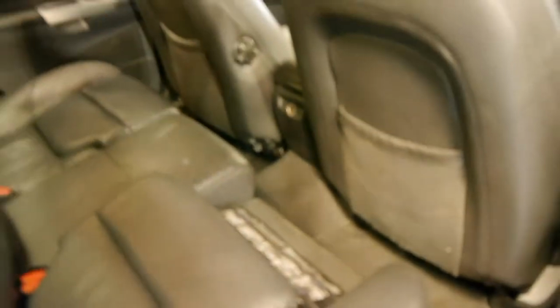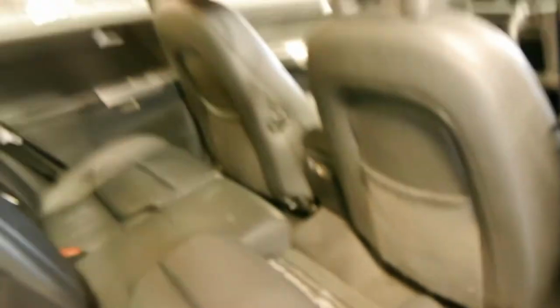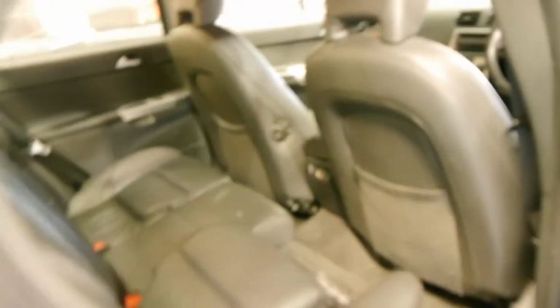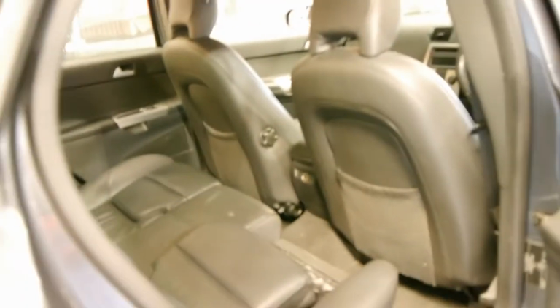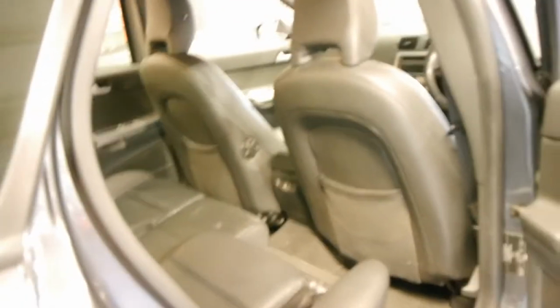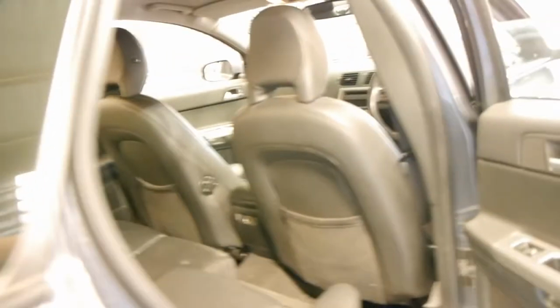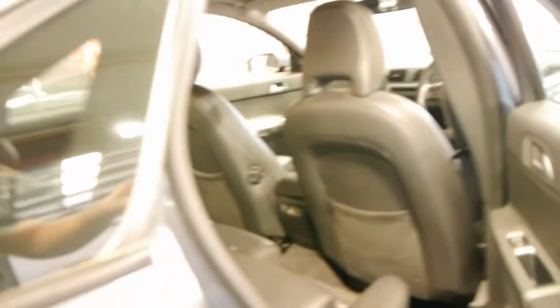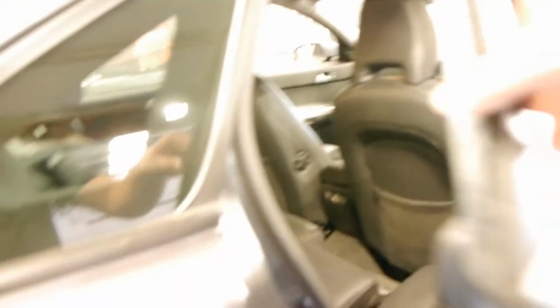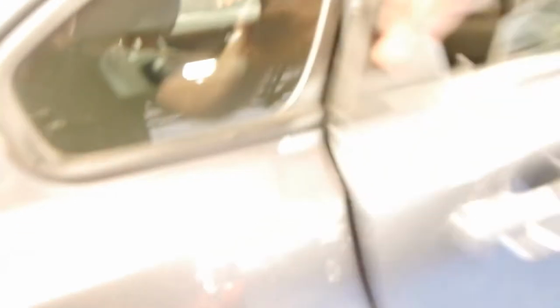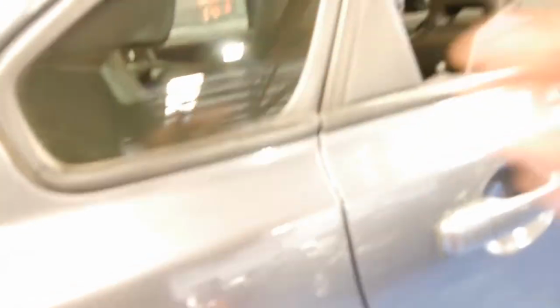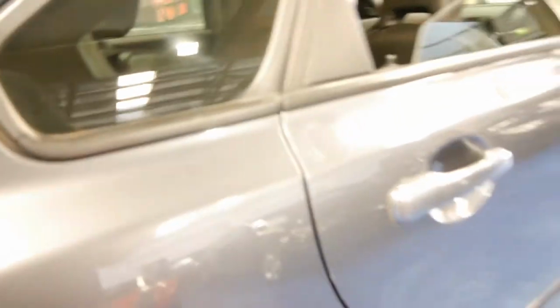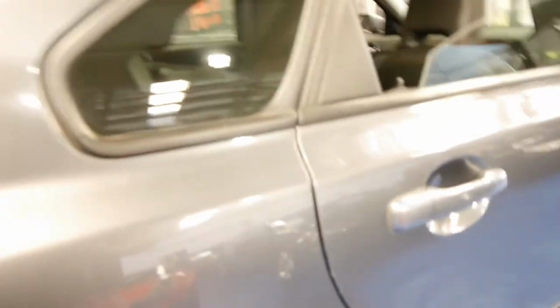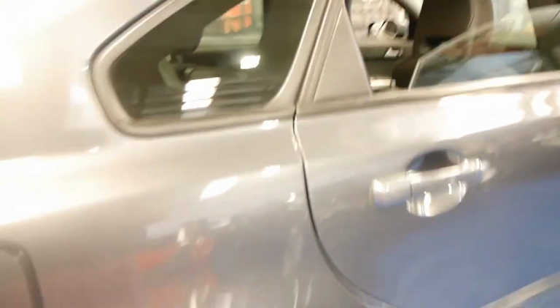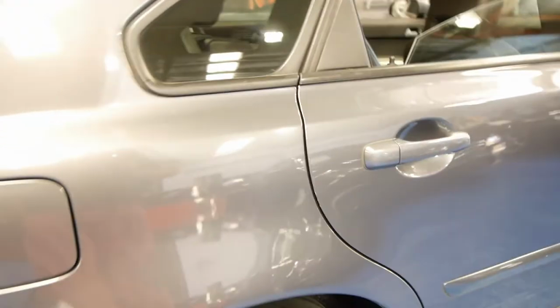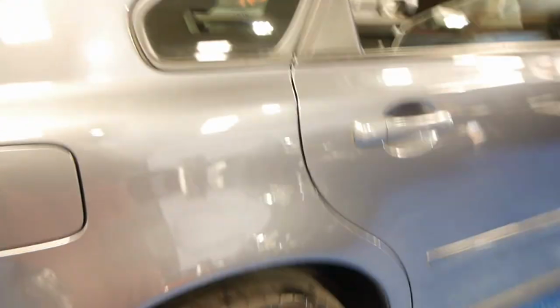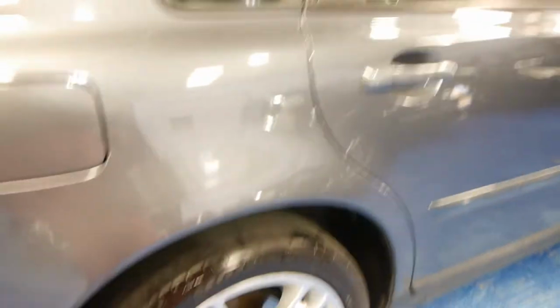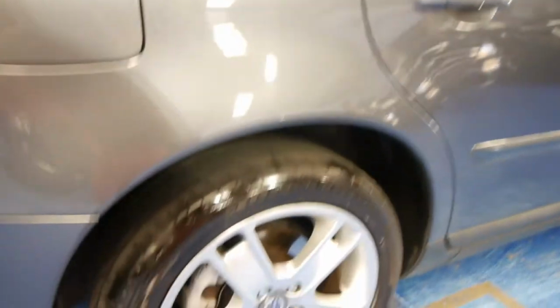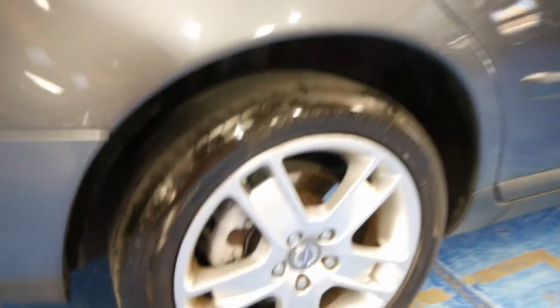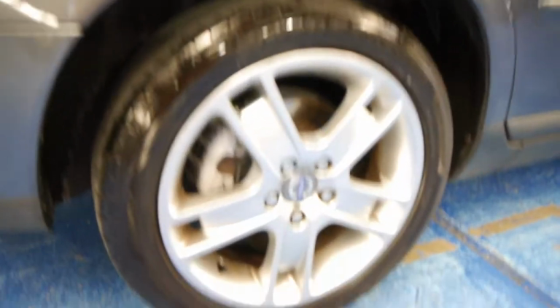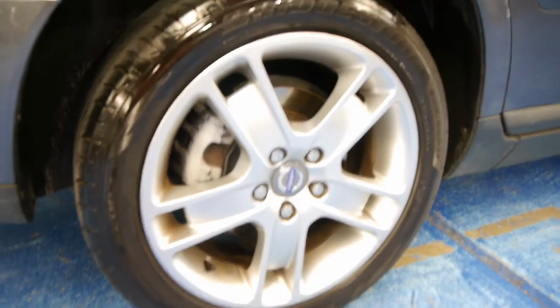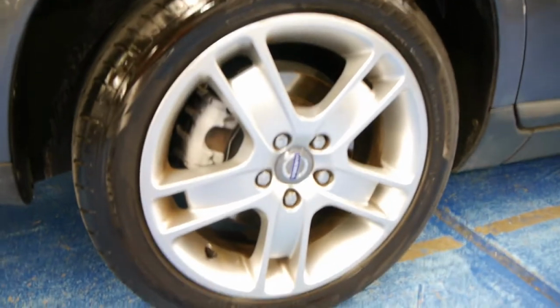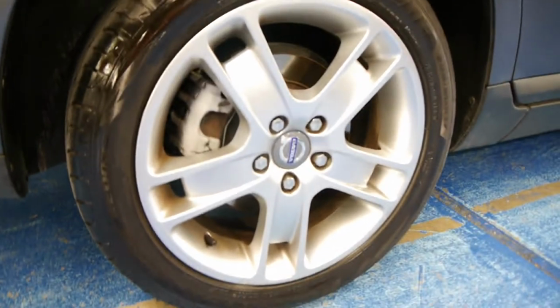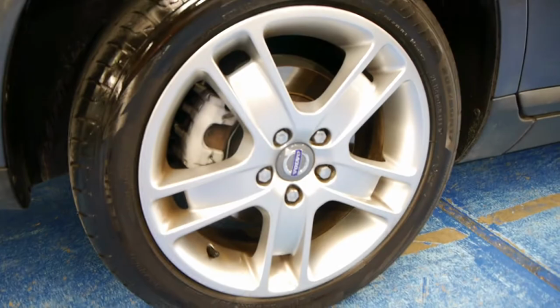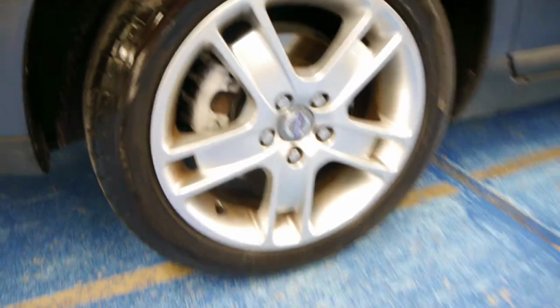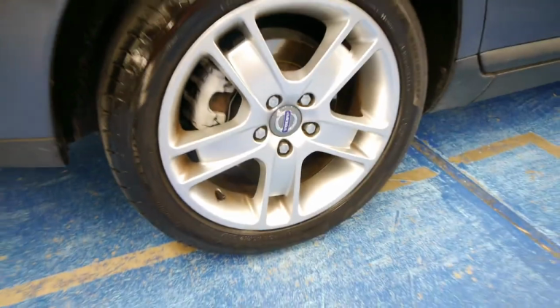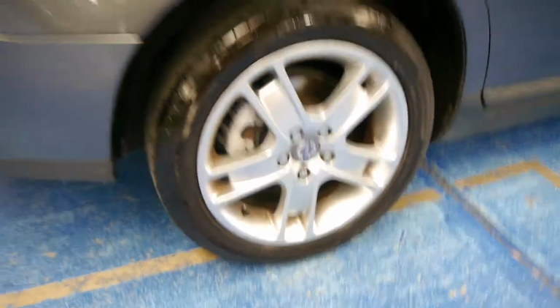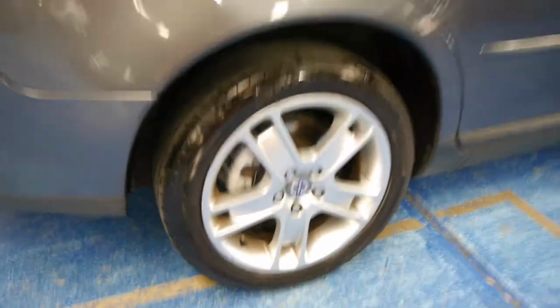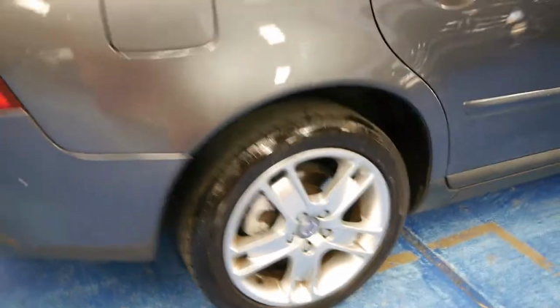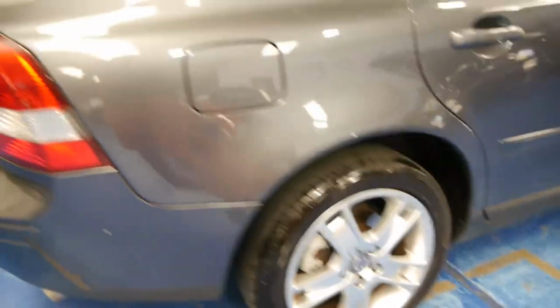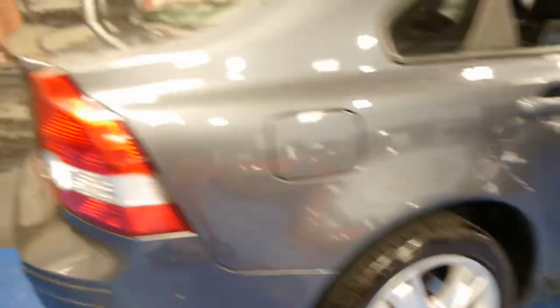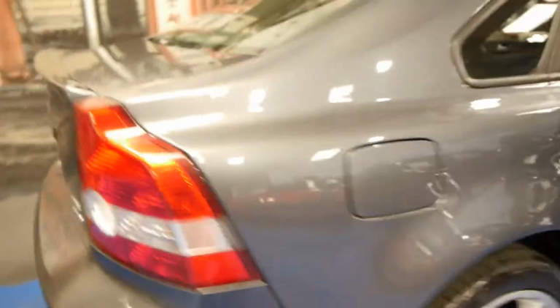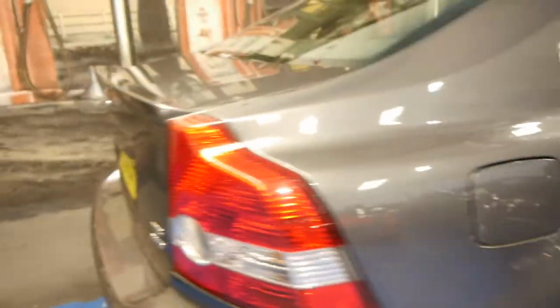The car just came in to us and it still needs to be detailed, but it is in very good condition. The tyres are very good — it's got Bridgestones — and the alloys are in good condition.